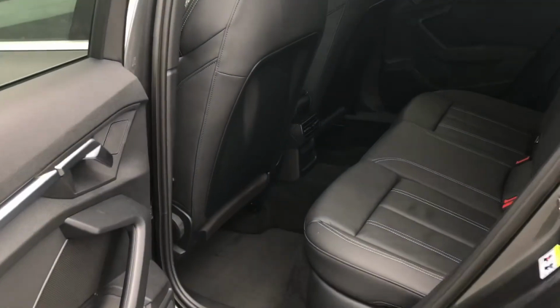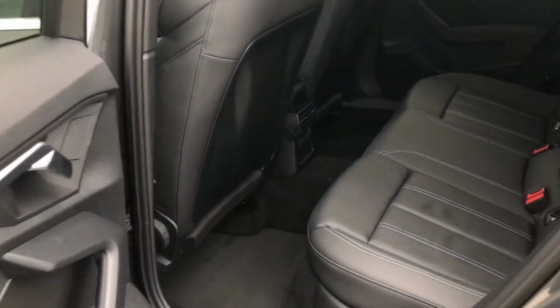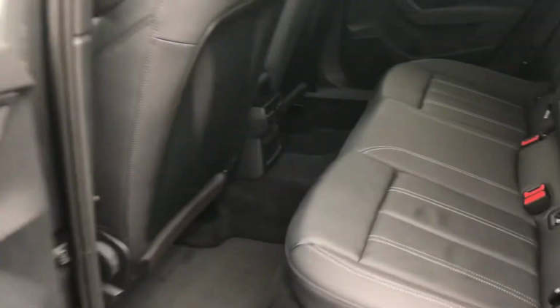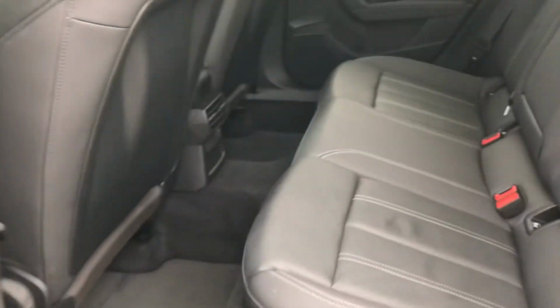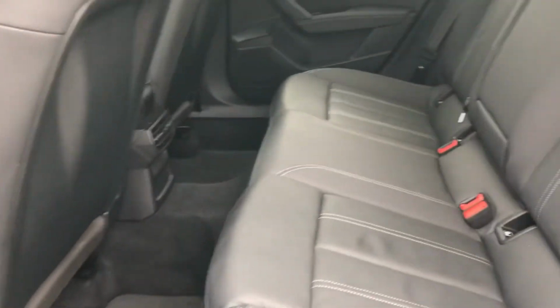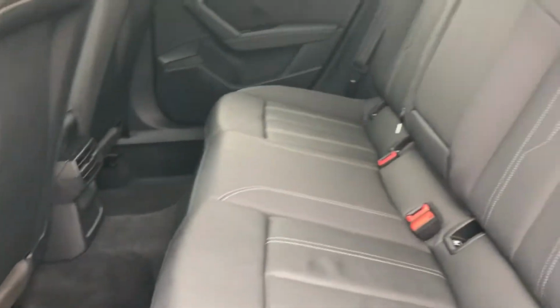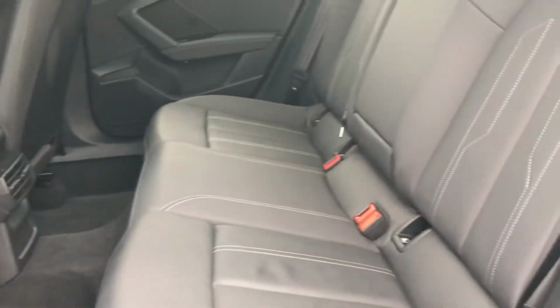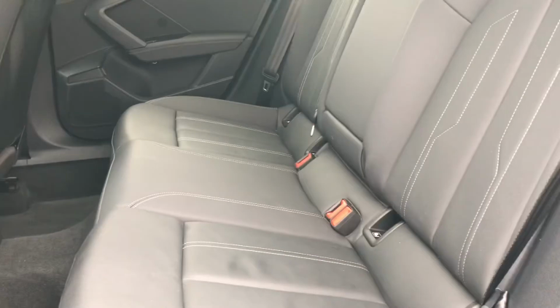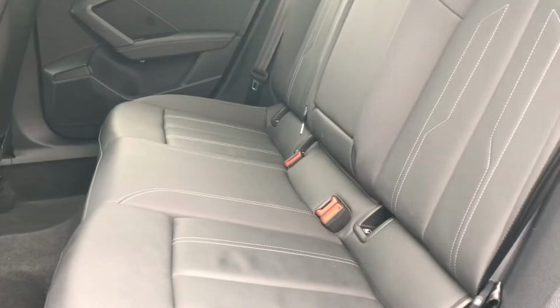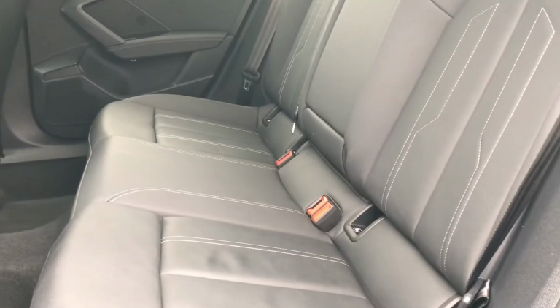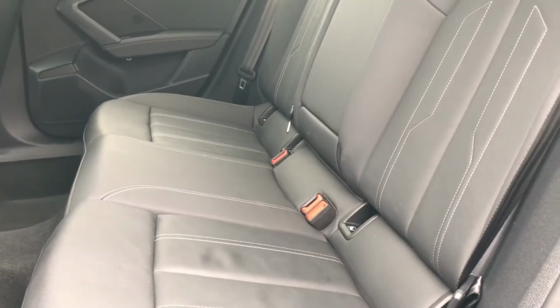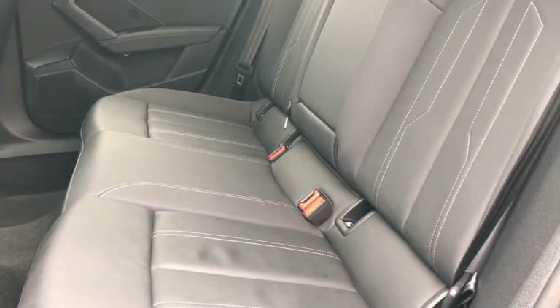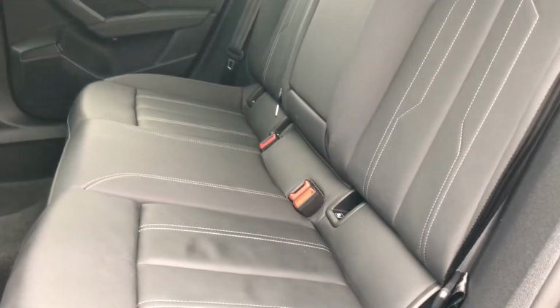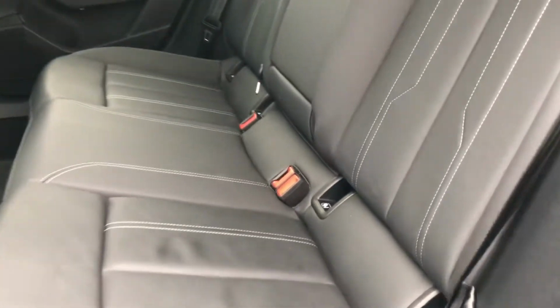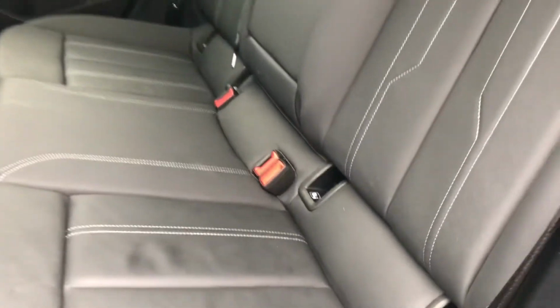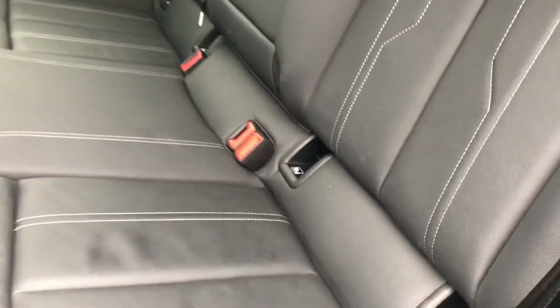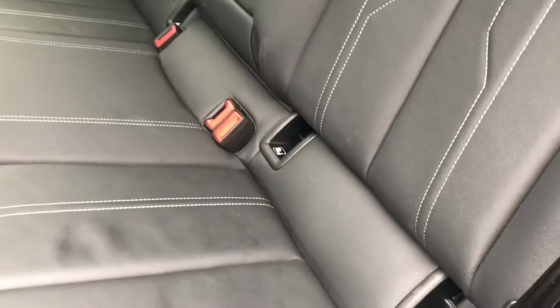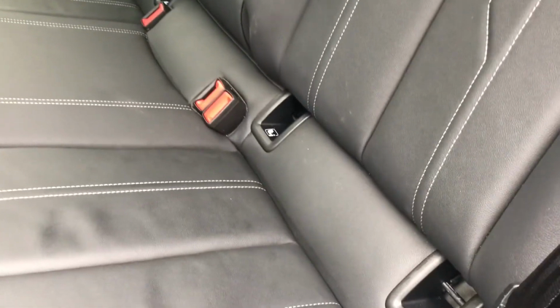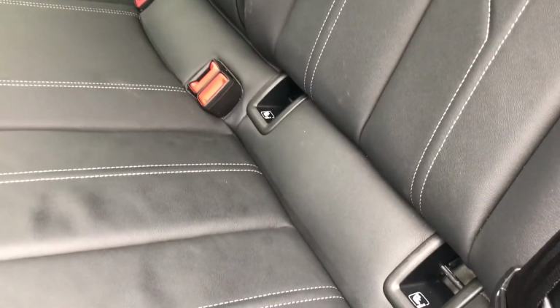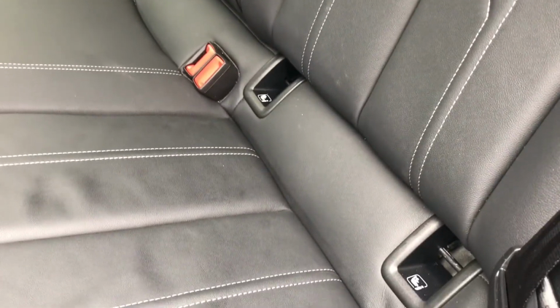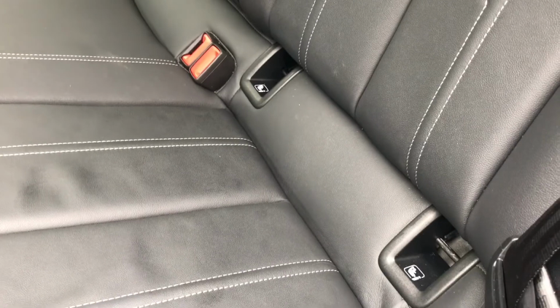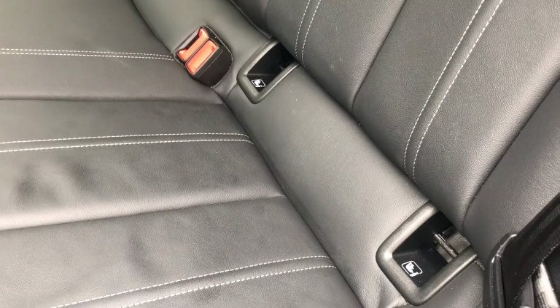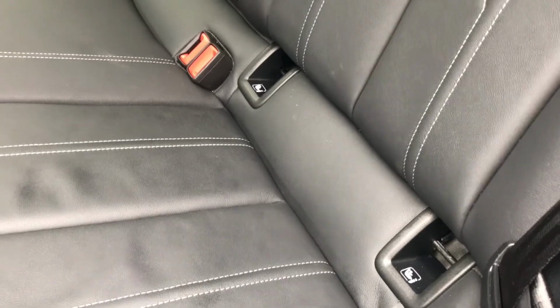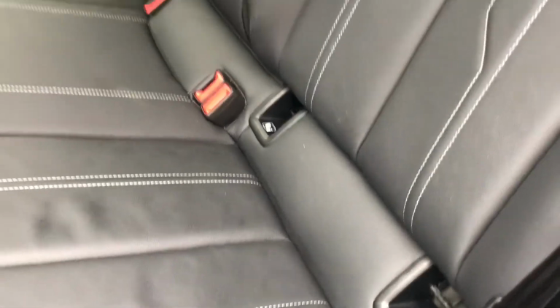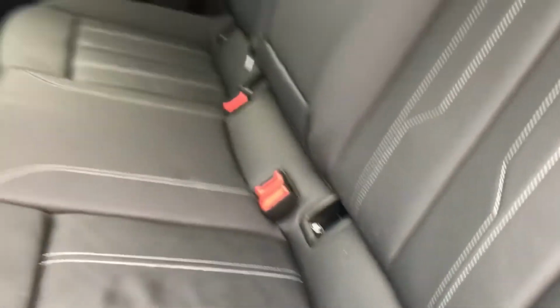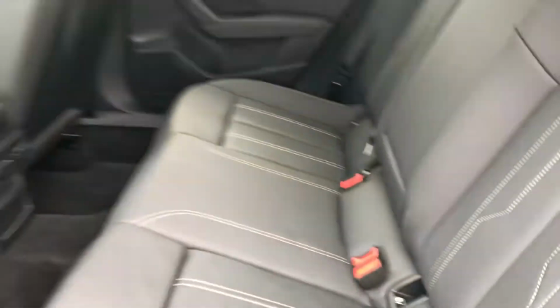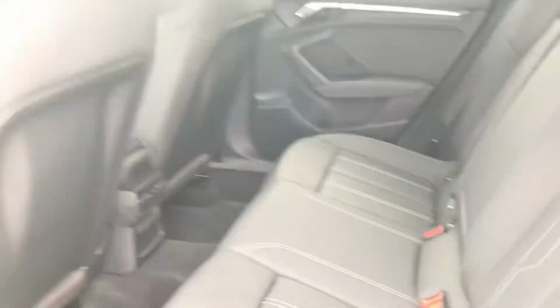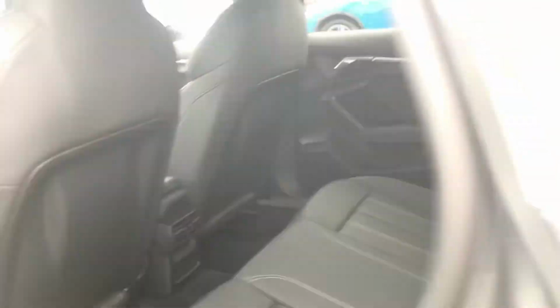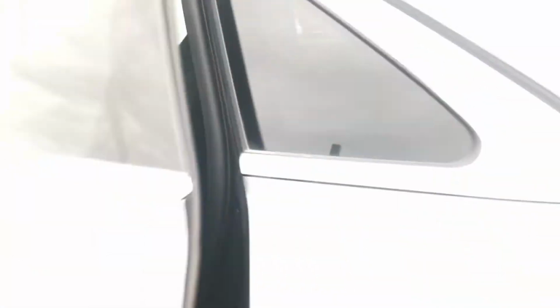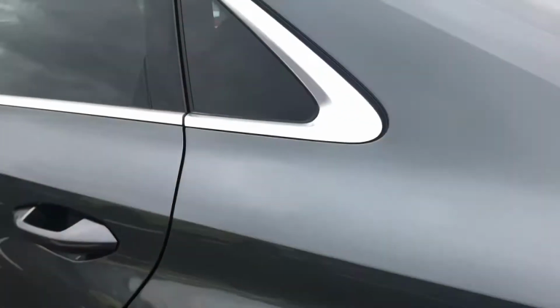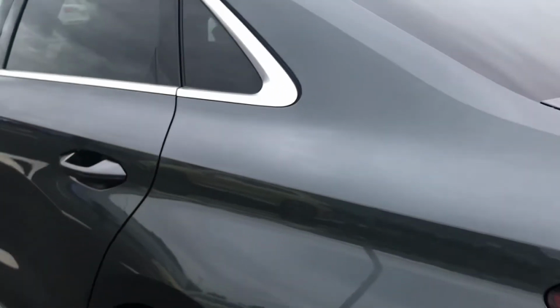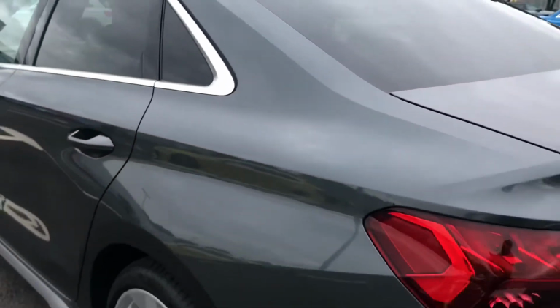Inside the rear of this vehicle you have a nice amount of space for your passengers, along with the very comfortable twin leather upholstery with Isofix child seat mounting points, just in case you need to fit any child seats in this vehicle.